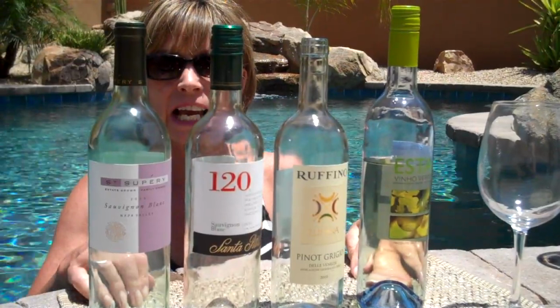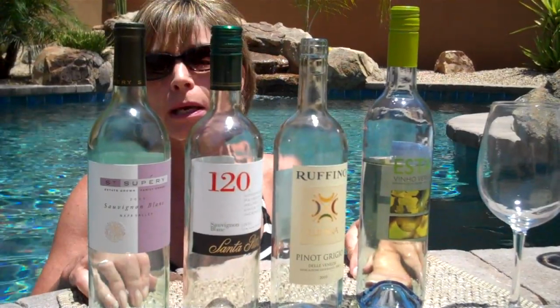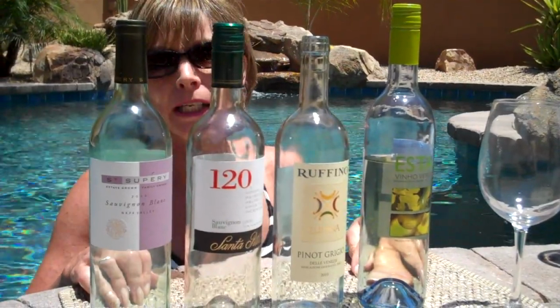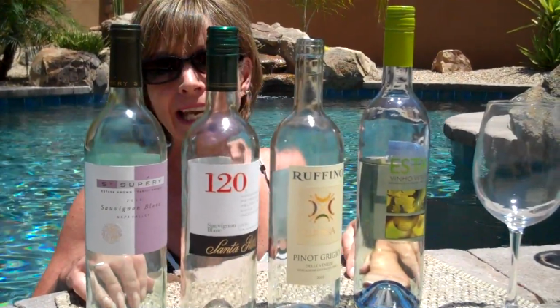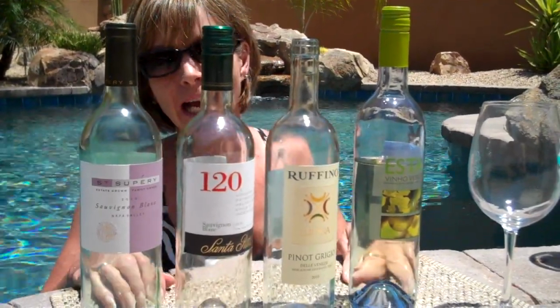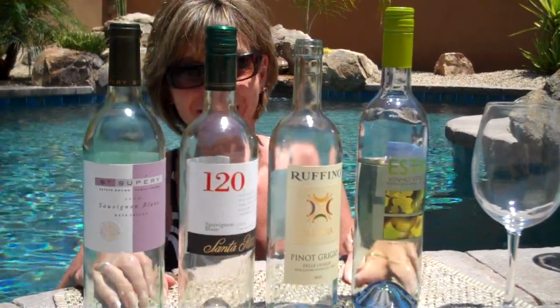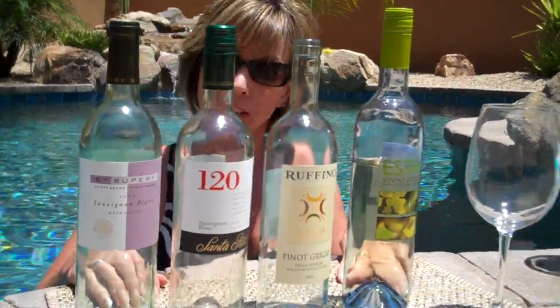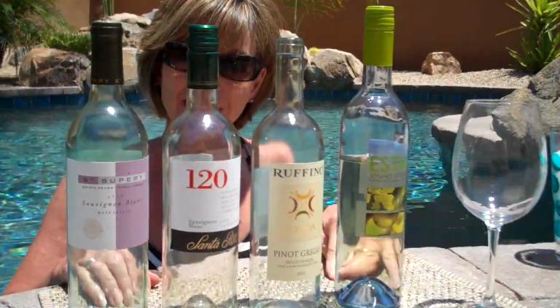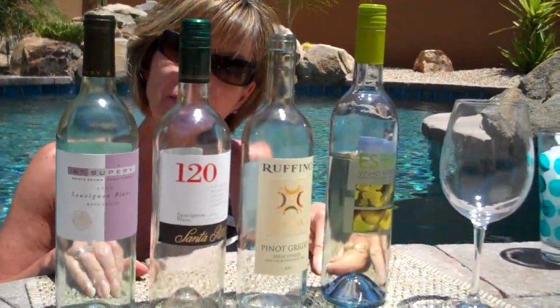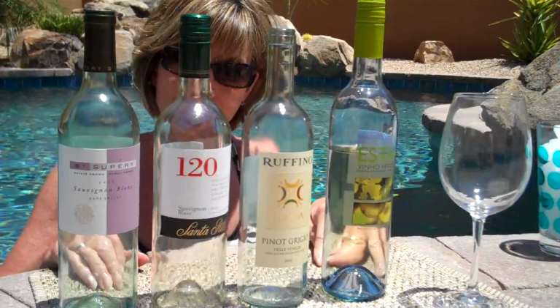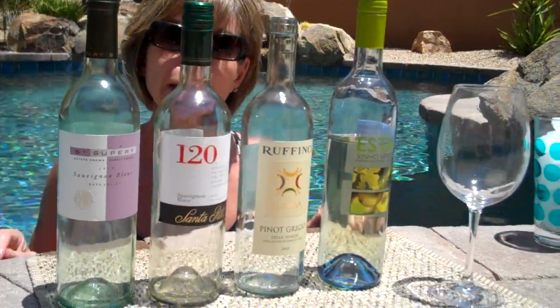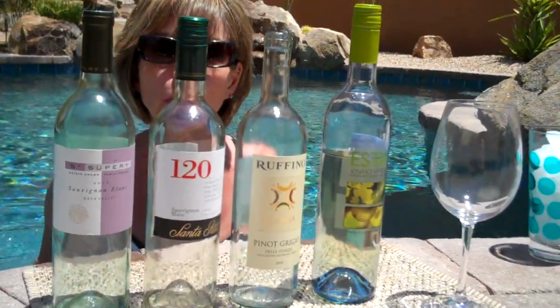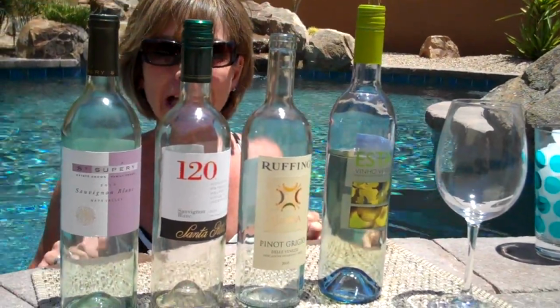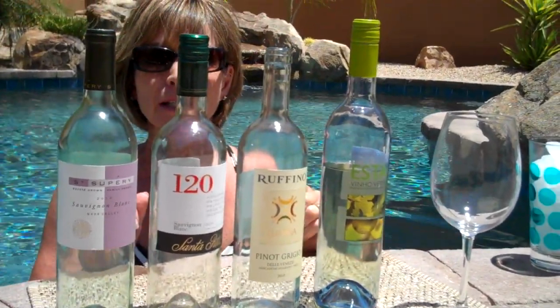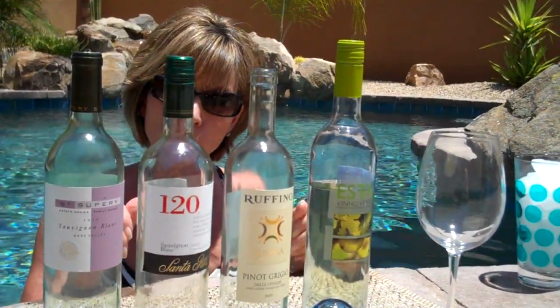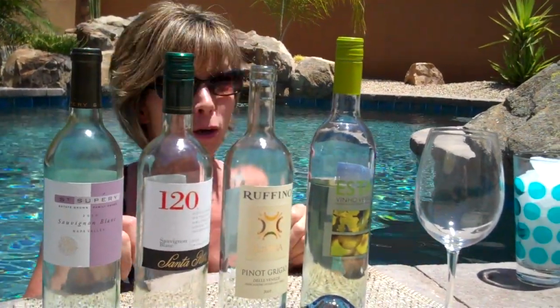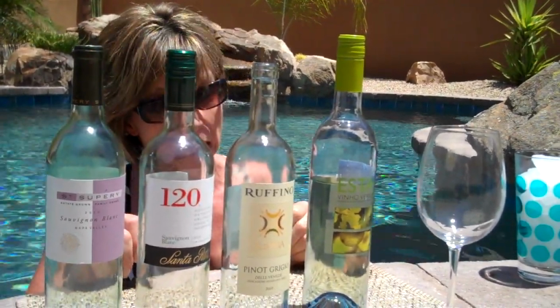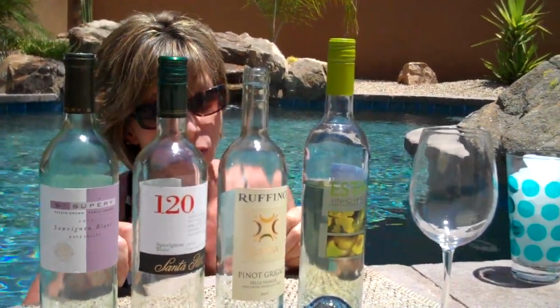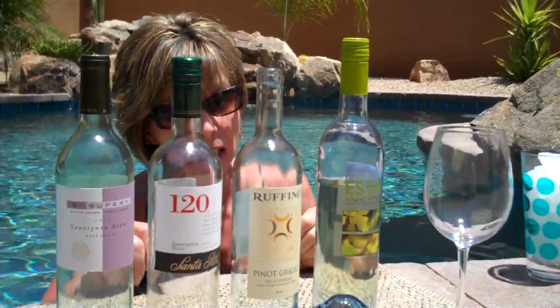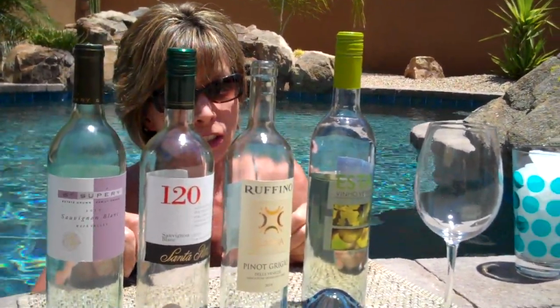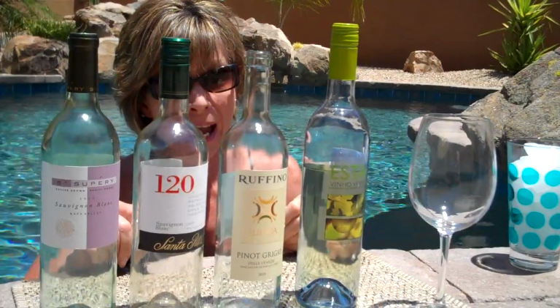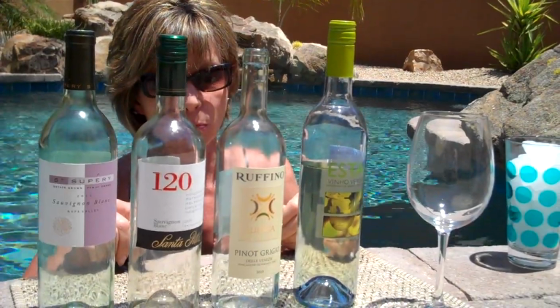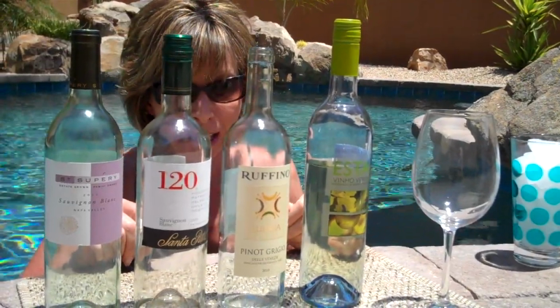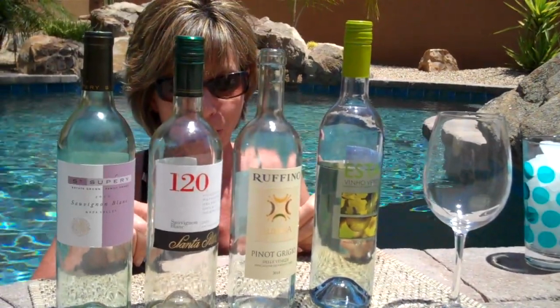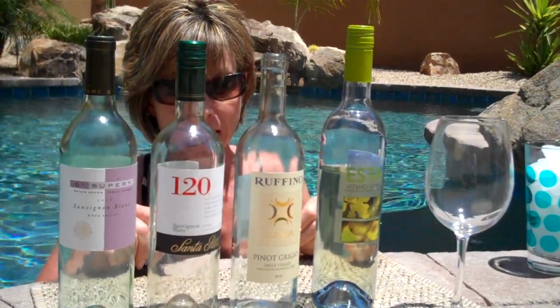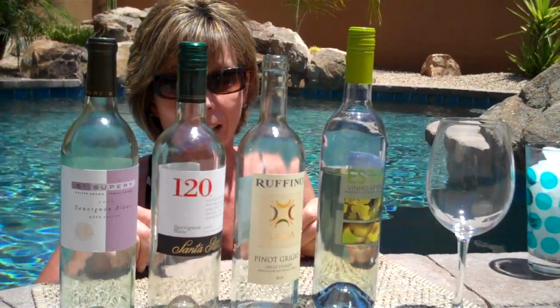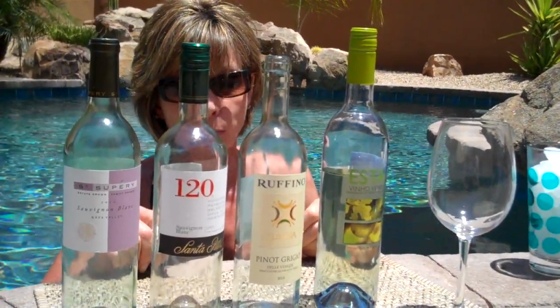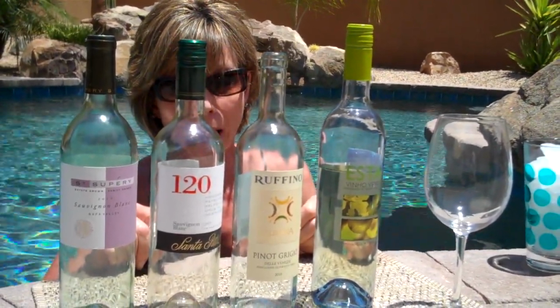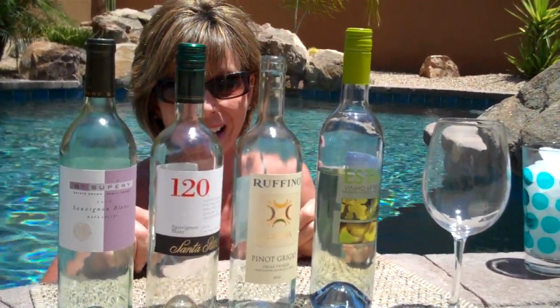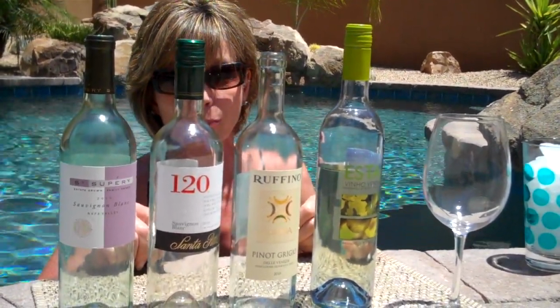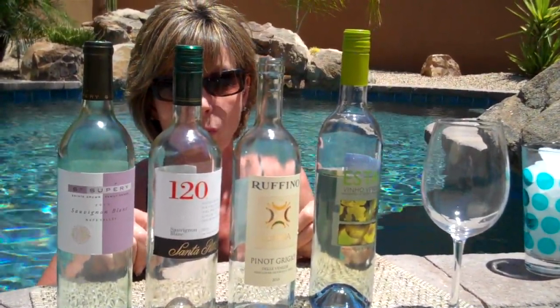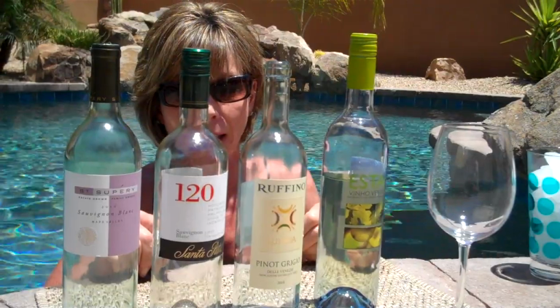Hi, I'm Debbie the Wine Lady and I'm hot as hell, or at least I would be if I weren't standing in this pool. That's because it's a cool 106 here today, so you have to protect yourself with things like a nice pool in your backyard and some great white wine.